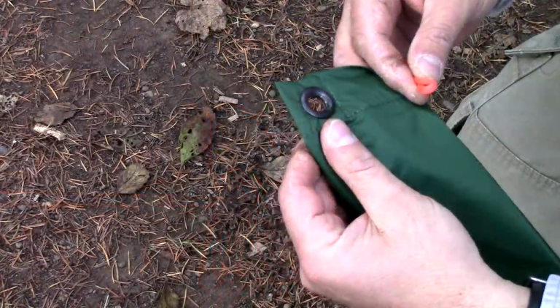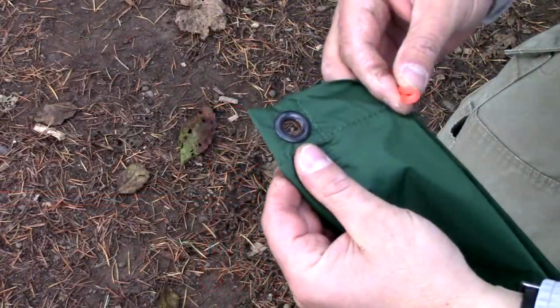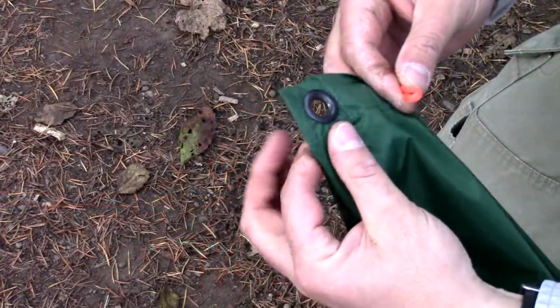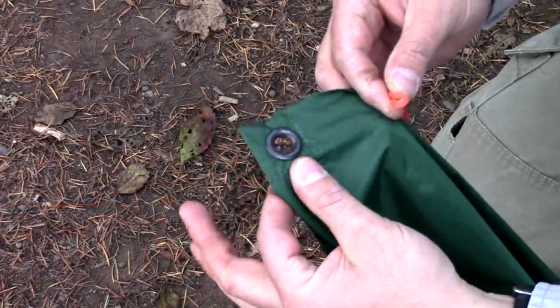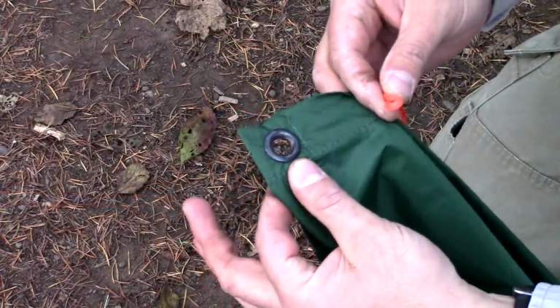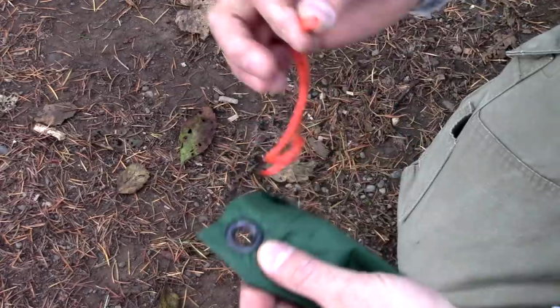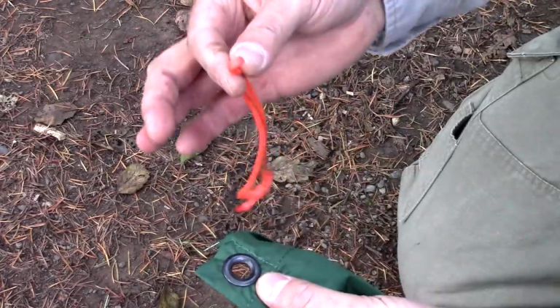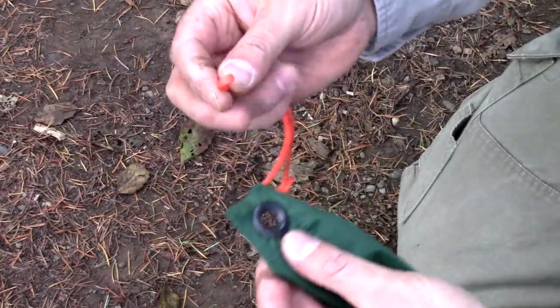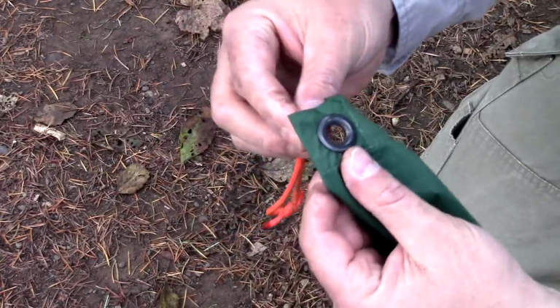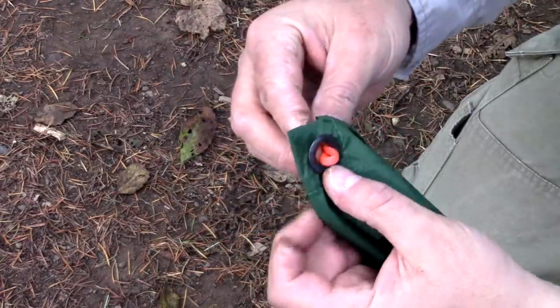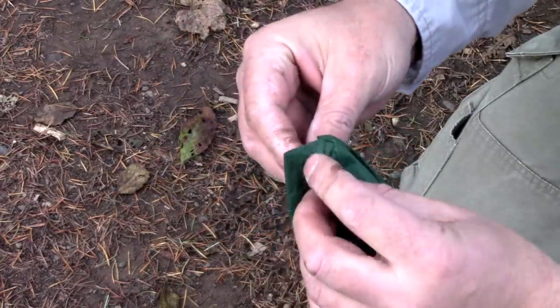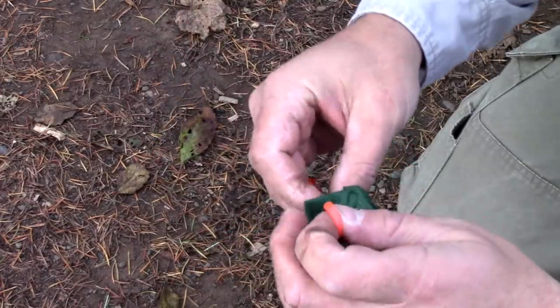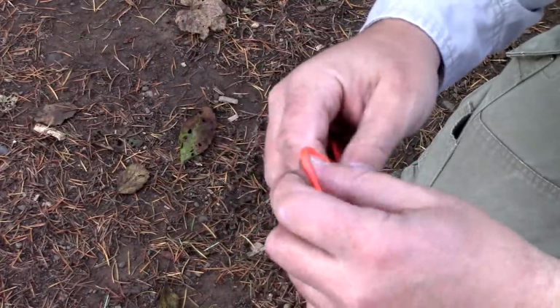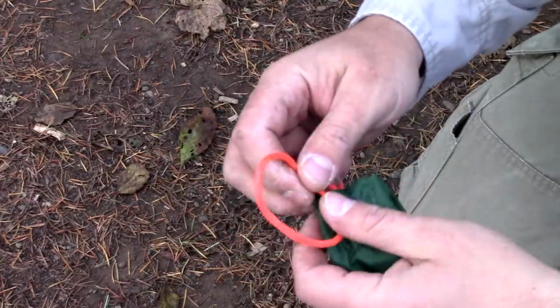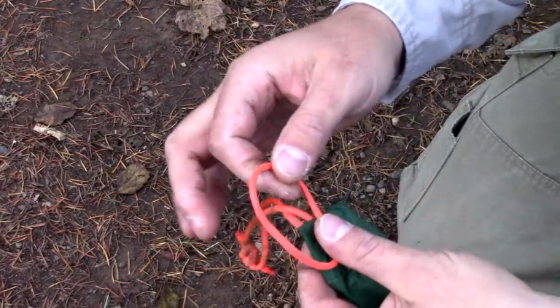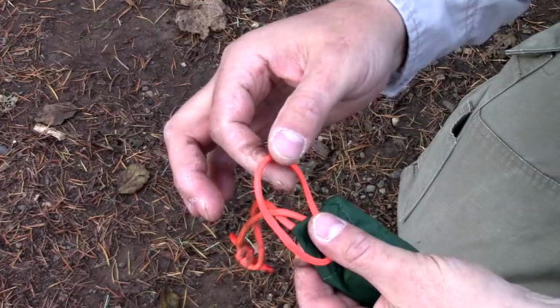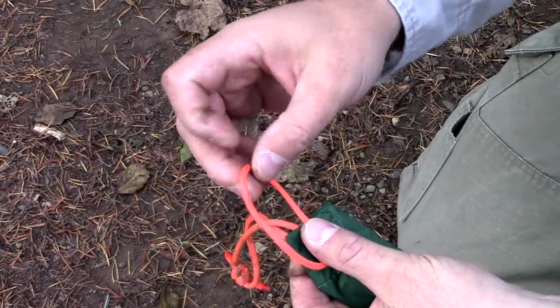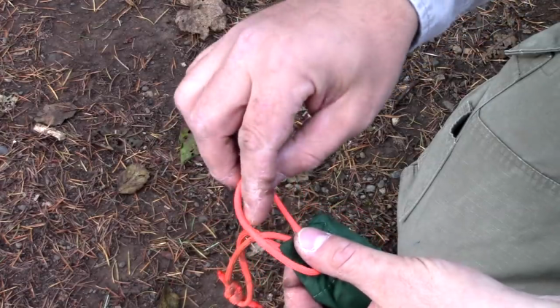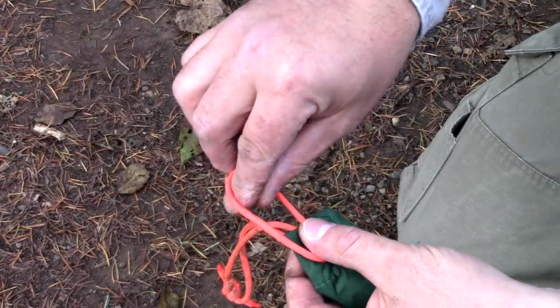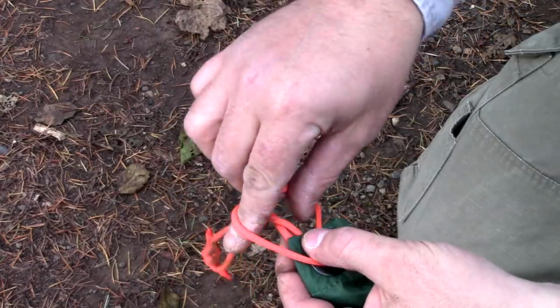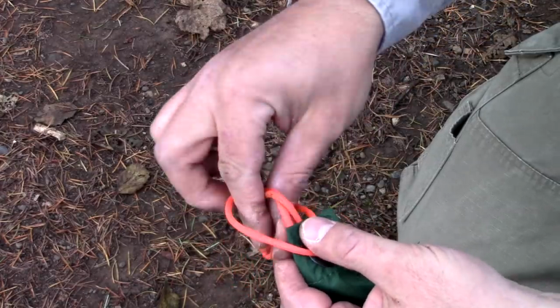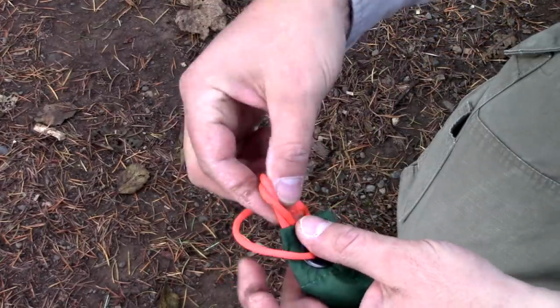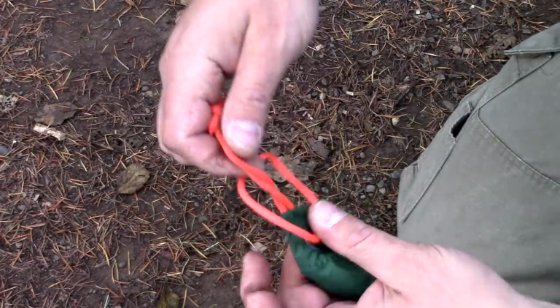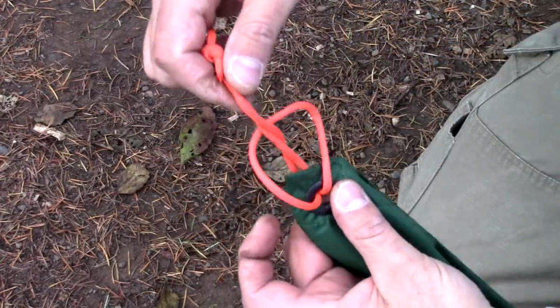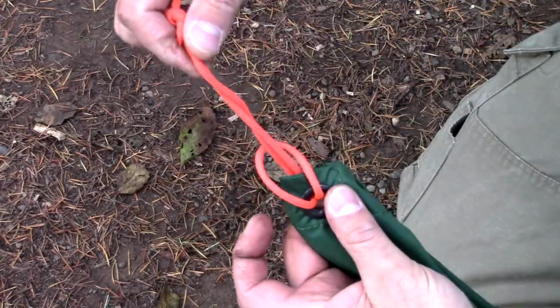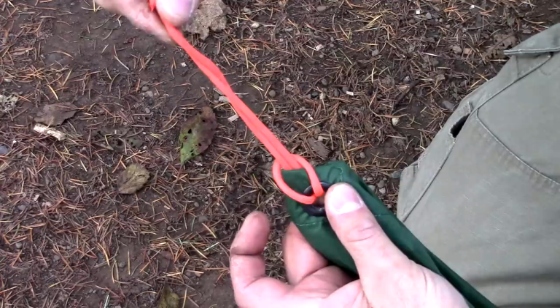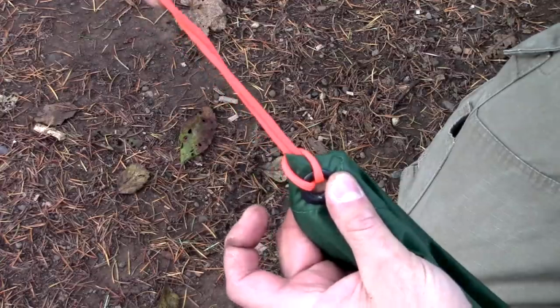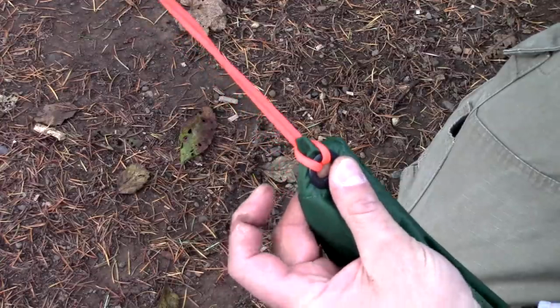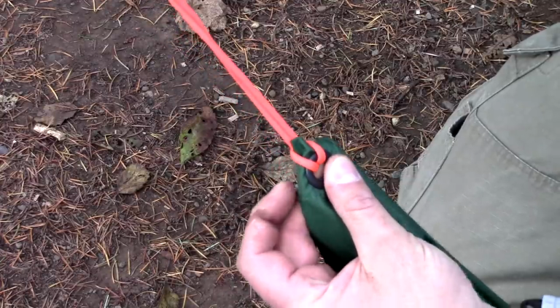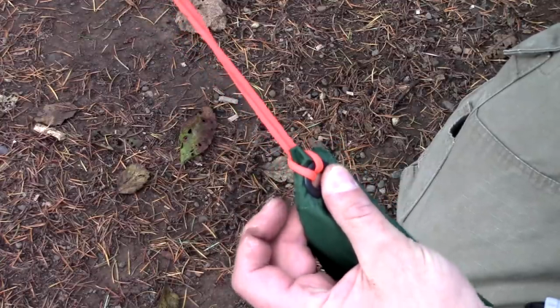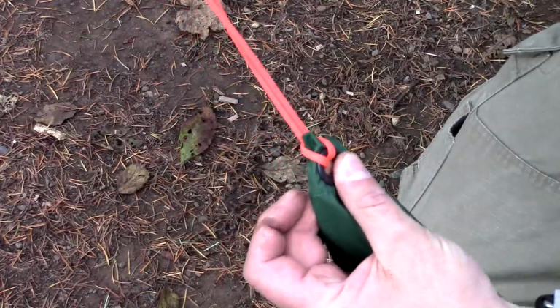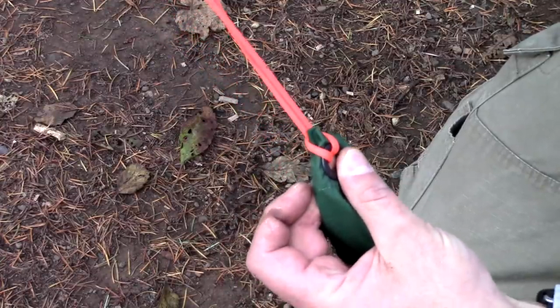What I want to do right now is grab each corner, take one of my loops, and pass it through that grommet — just like this. Reach inside that loop and pull it through. This creates a lark's head knot.